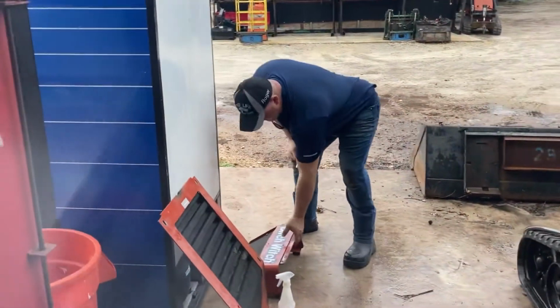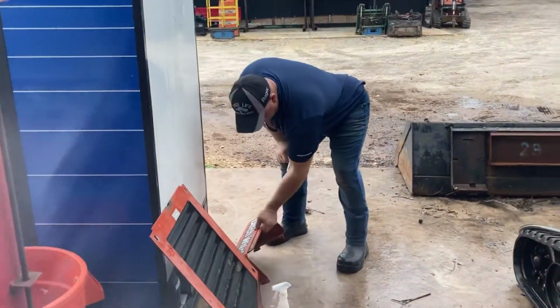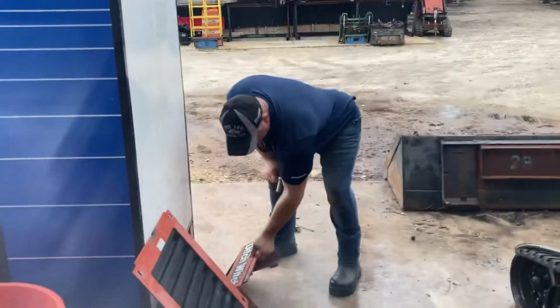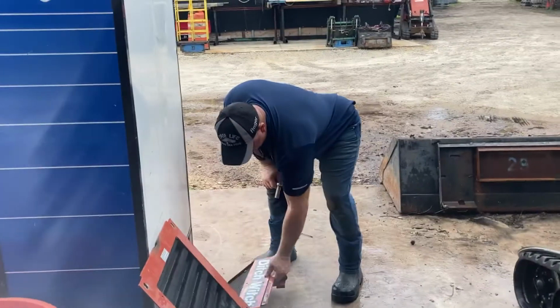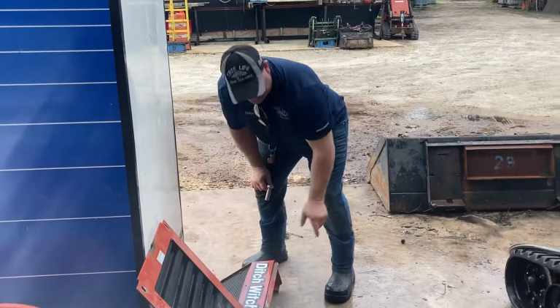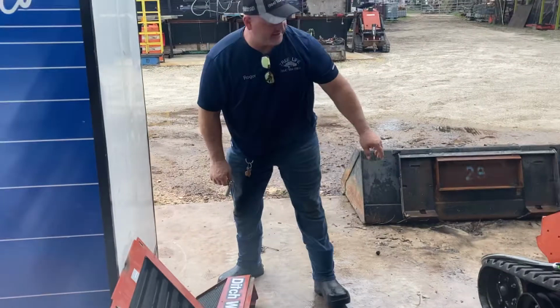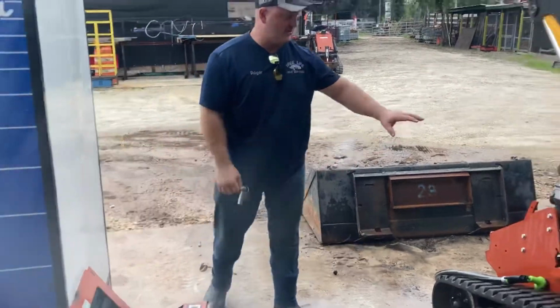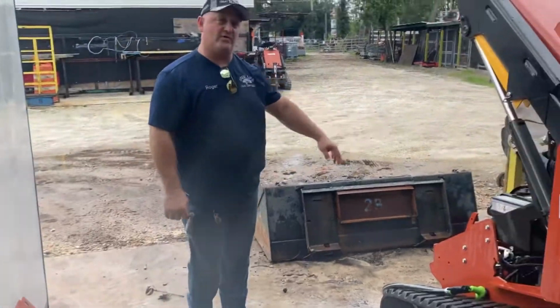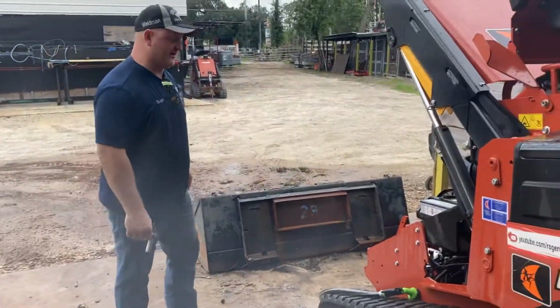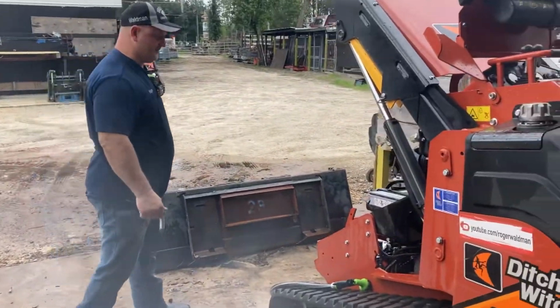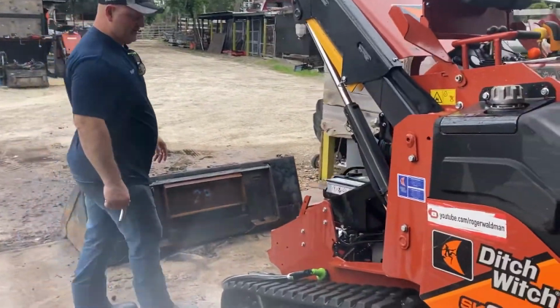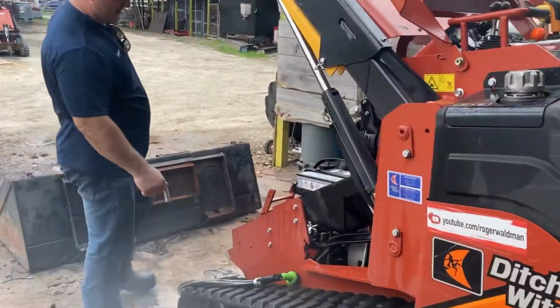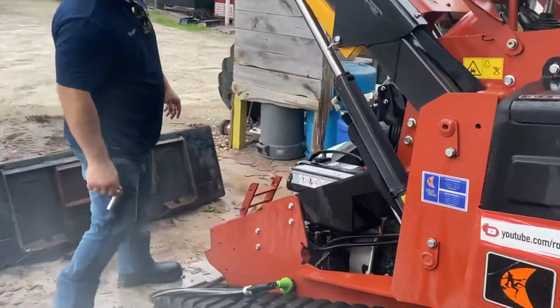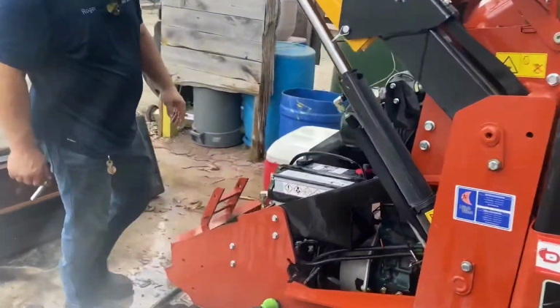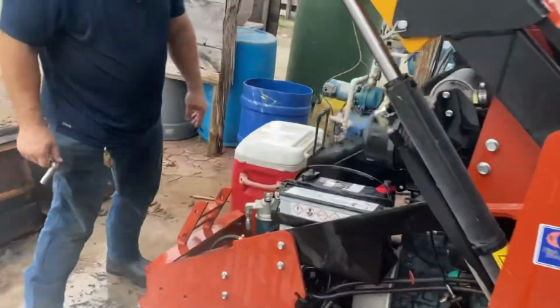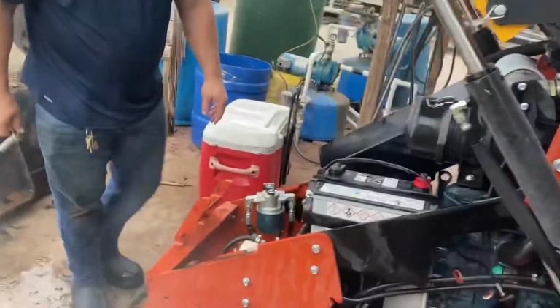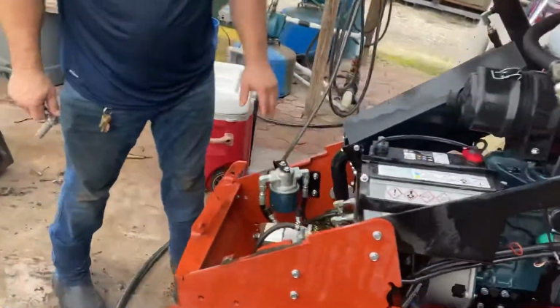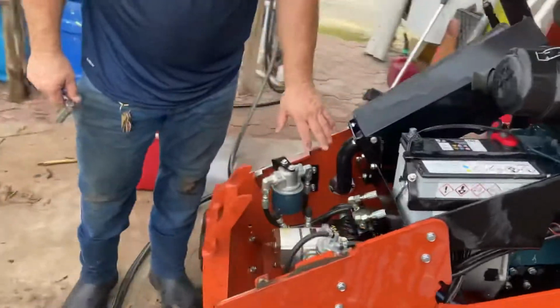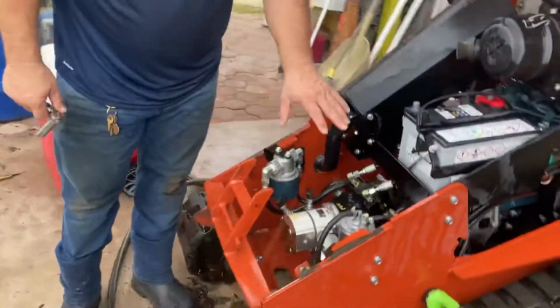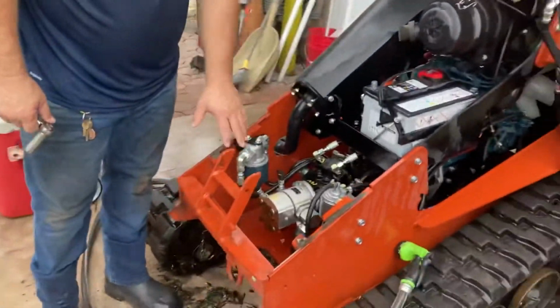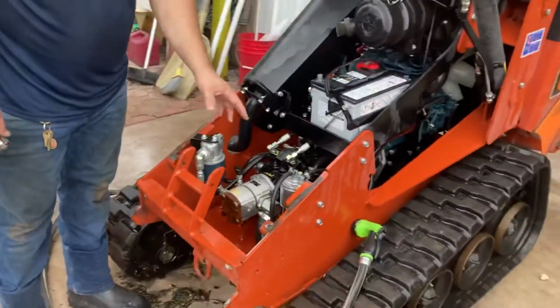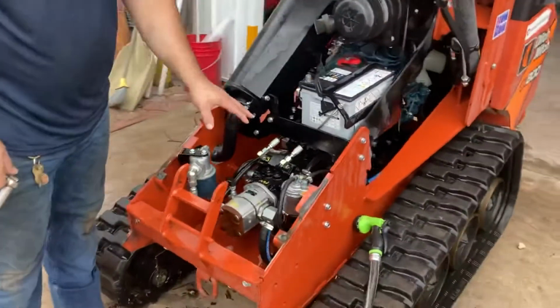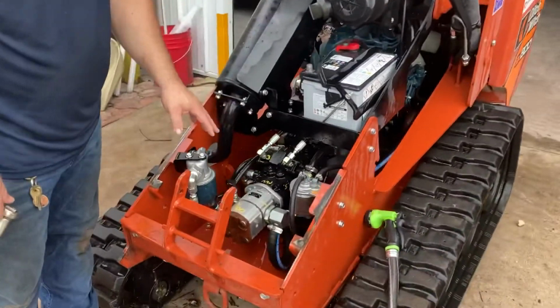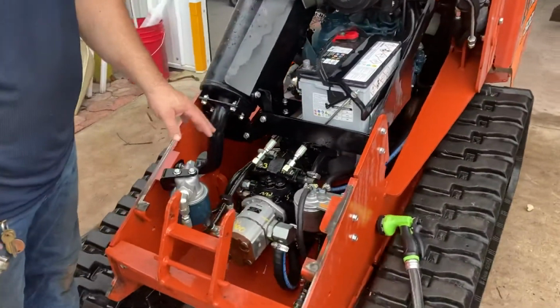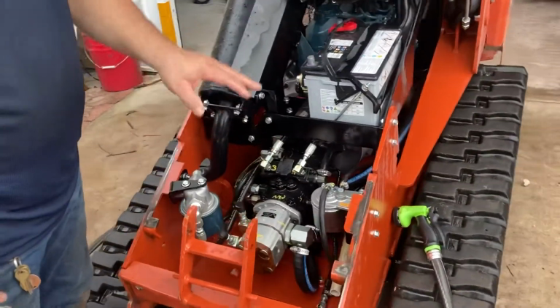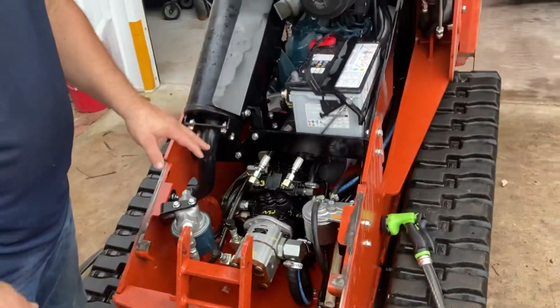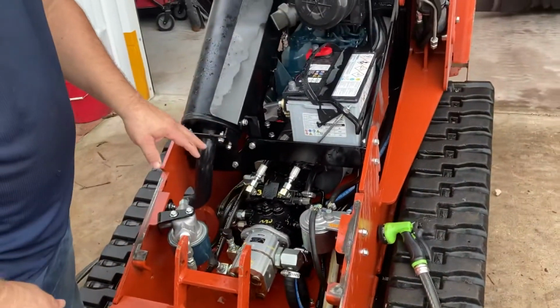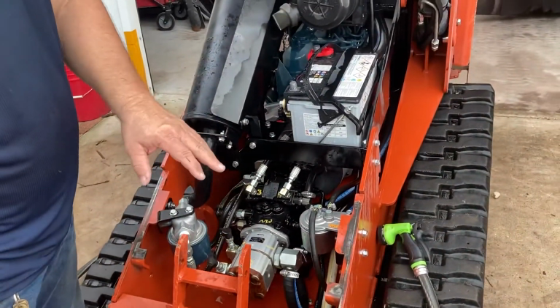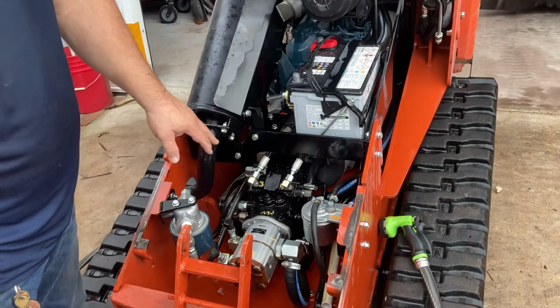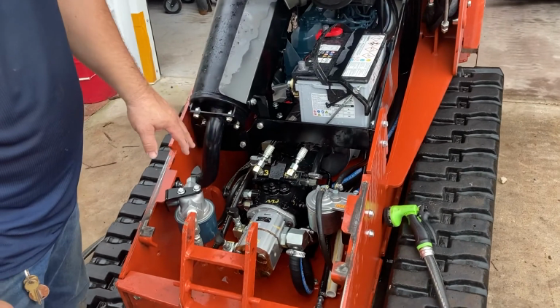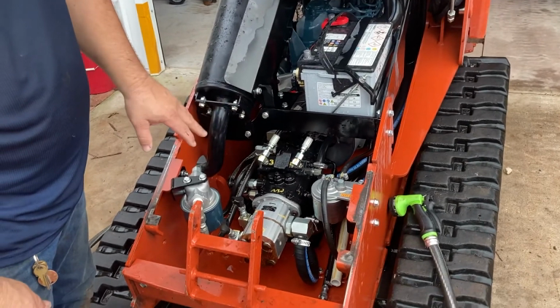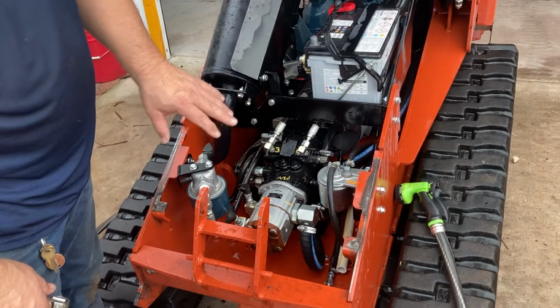To take your front grill plate off, it just pops right out — lift up on it and pull it straight up. That opens up the whole front area, and you can reach in there and clean everything out.